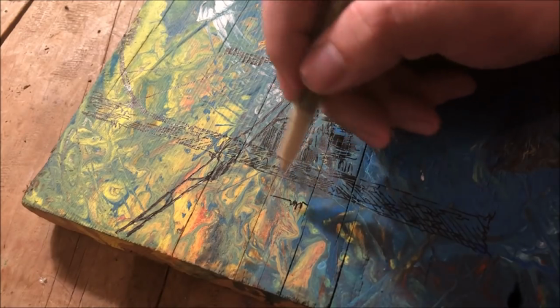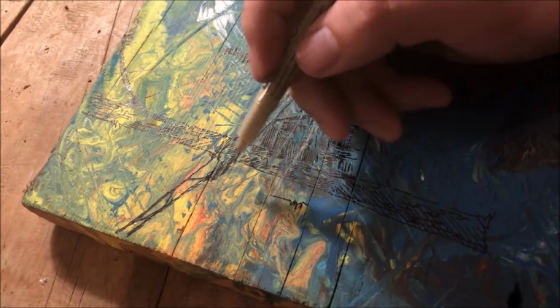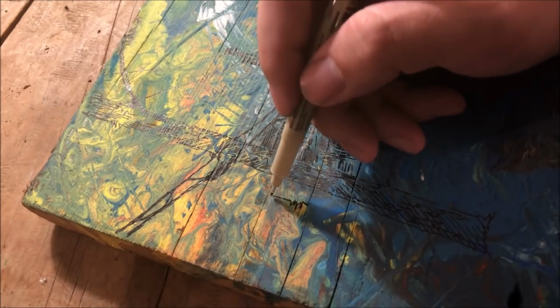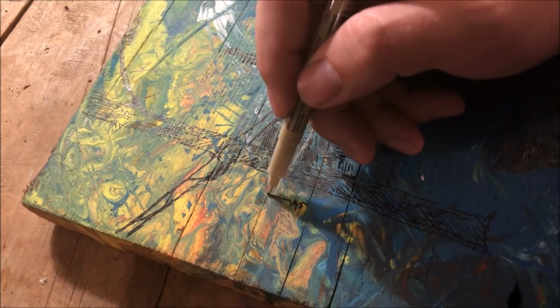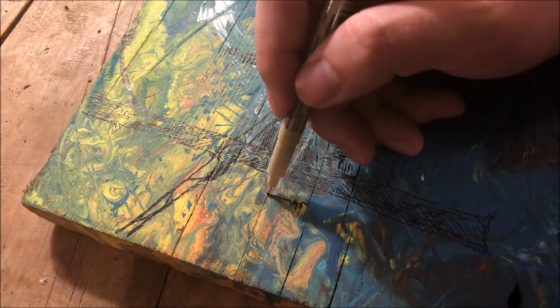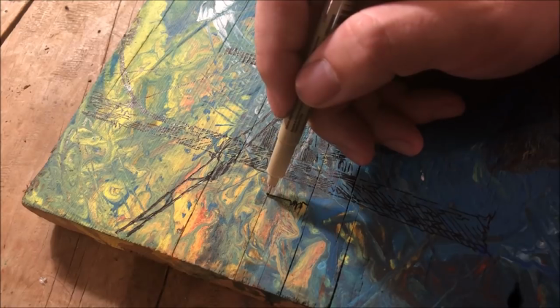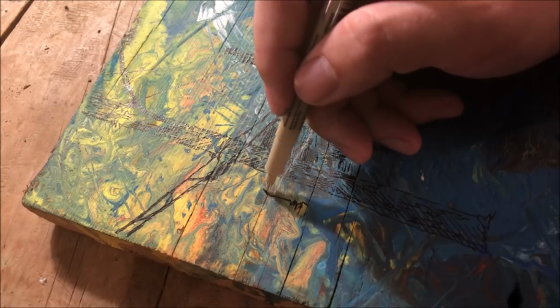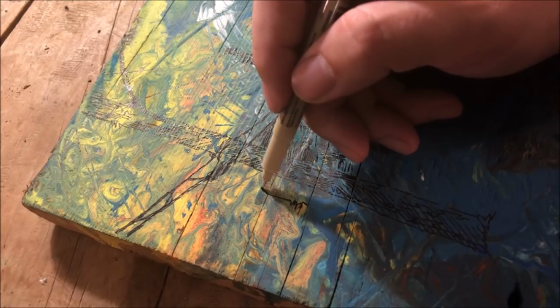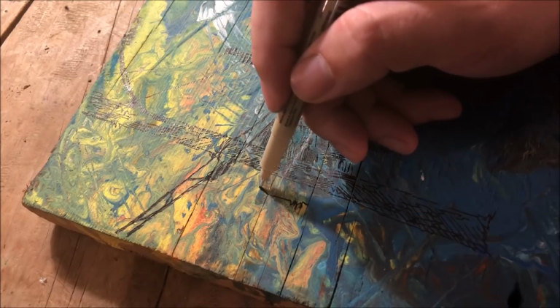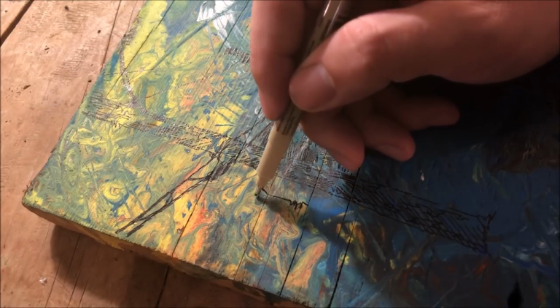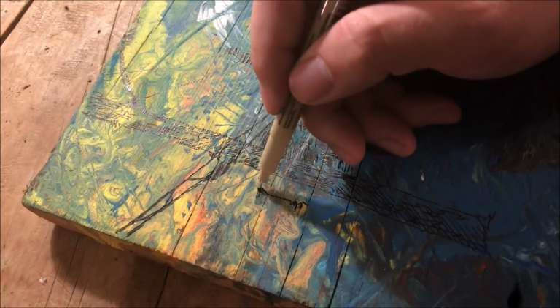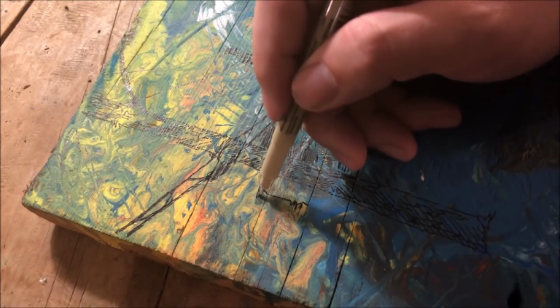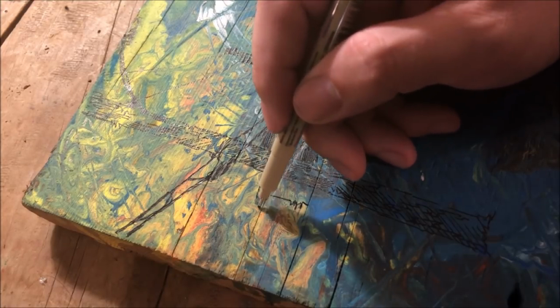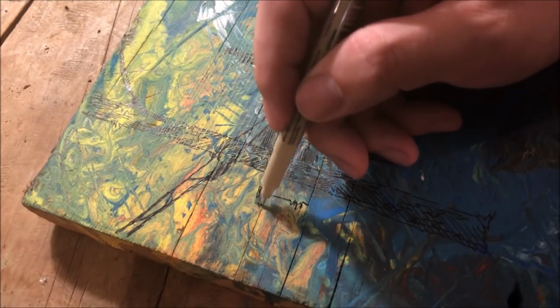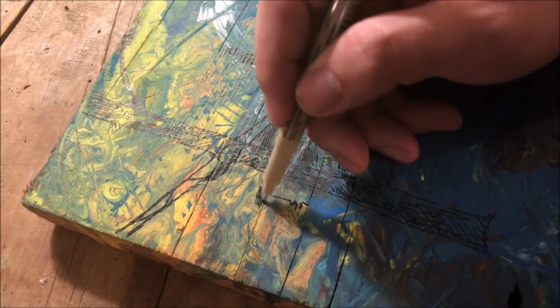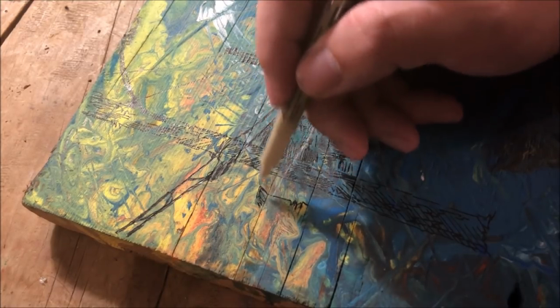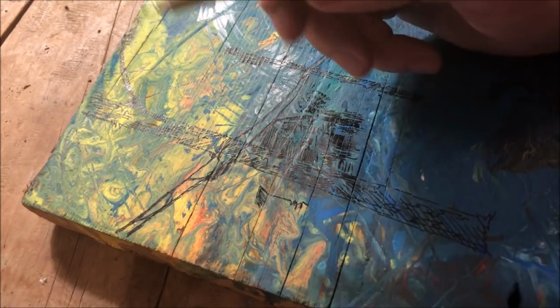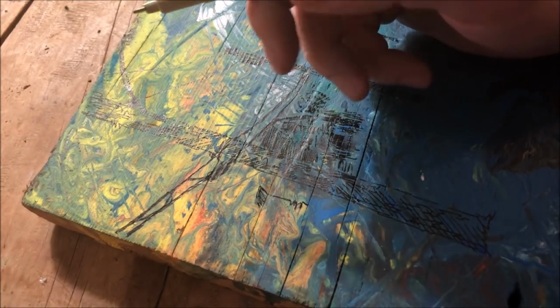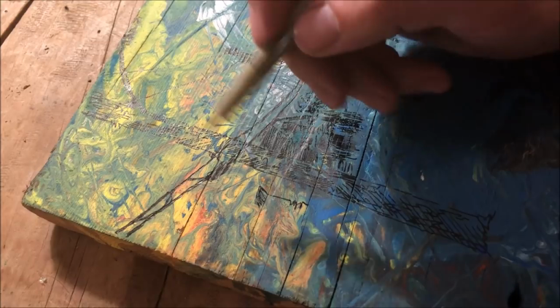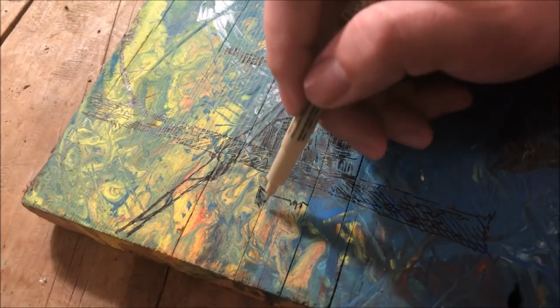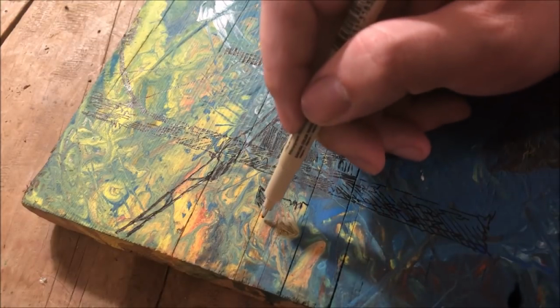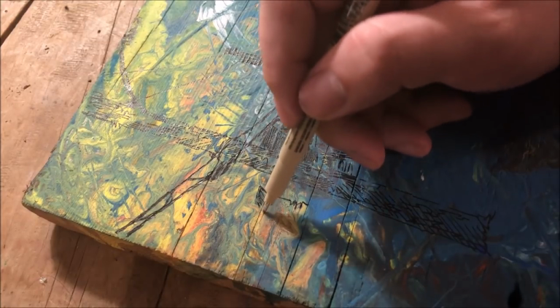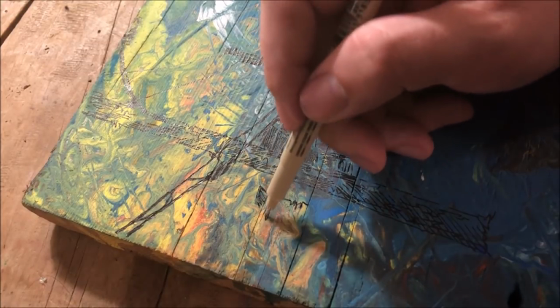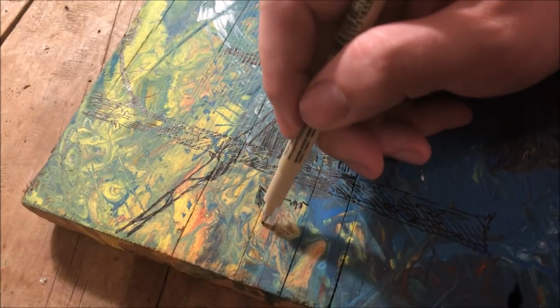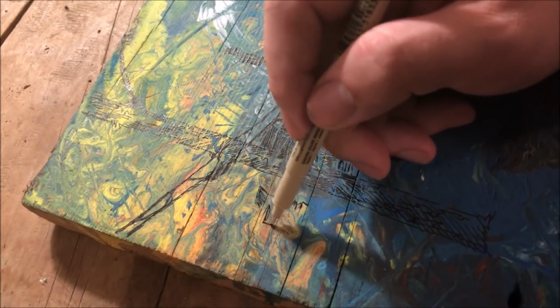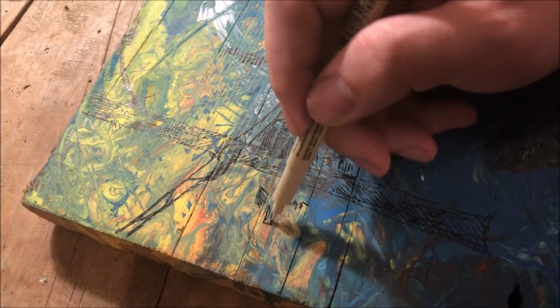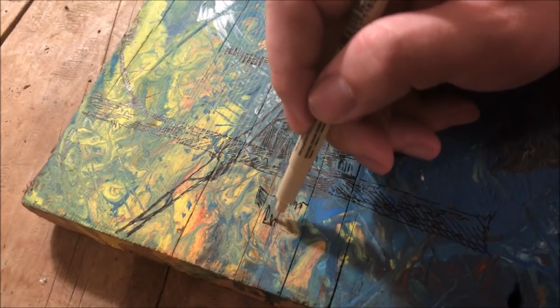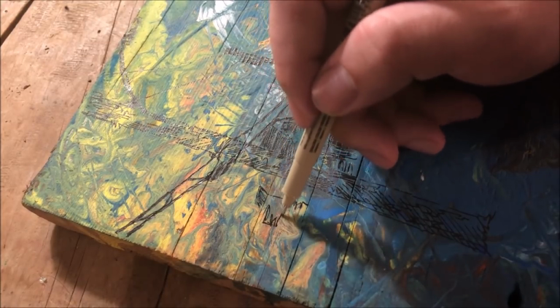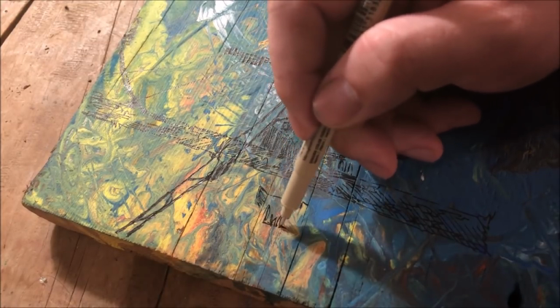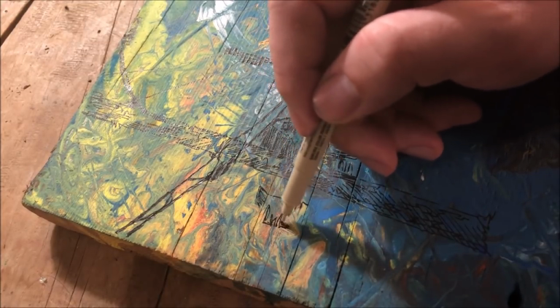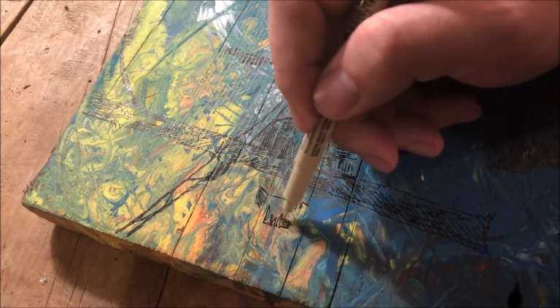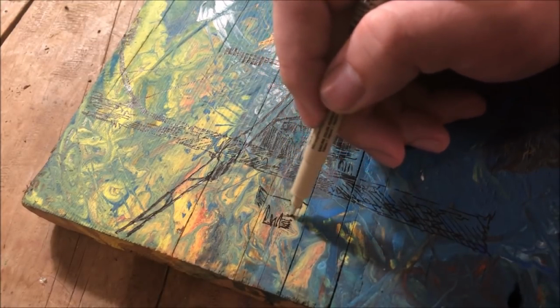This really shows the look I'm going for with this work, which is to have this thin, black, dark frontal field of vision overlaying on that really colorful, swirly, organic background.